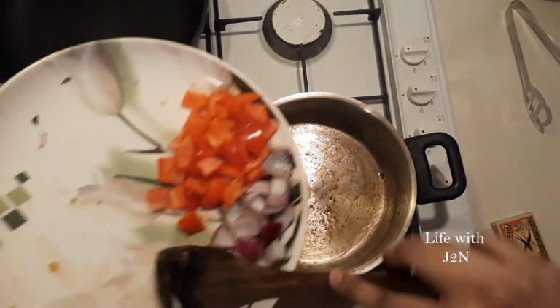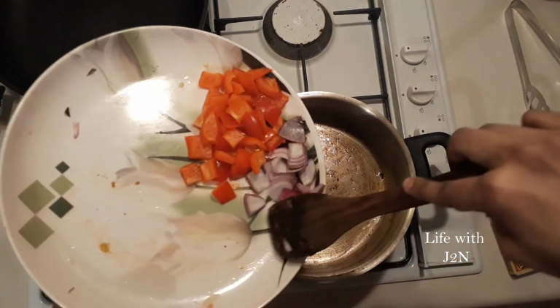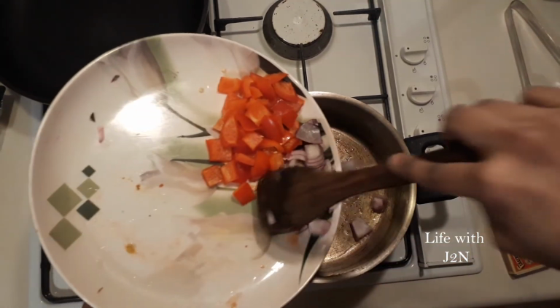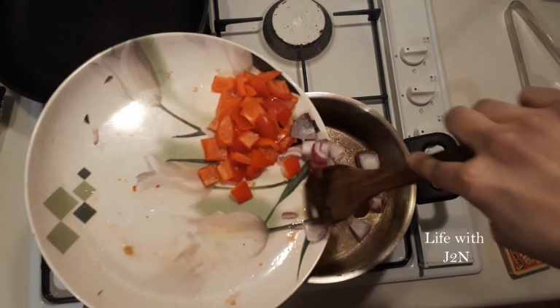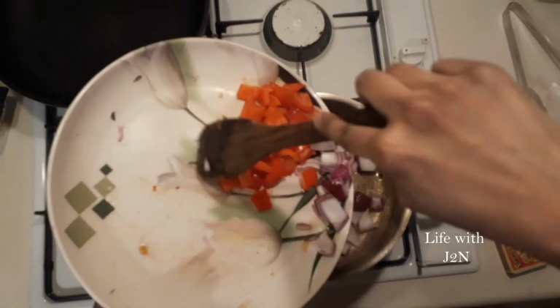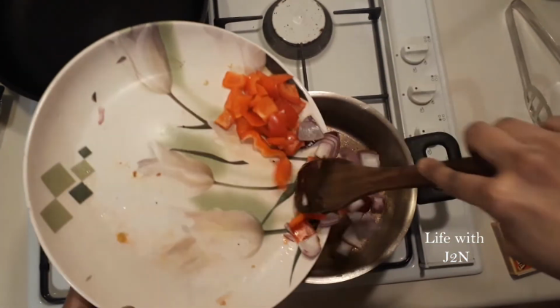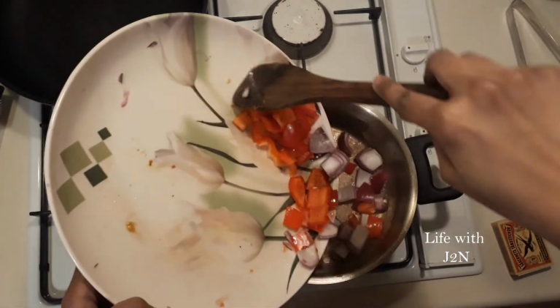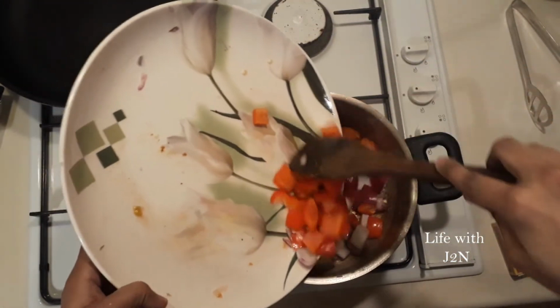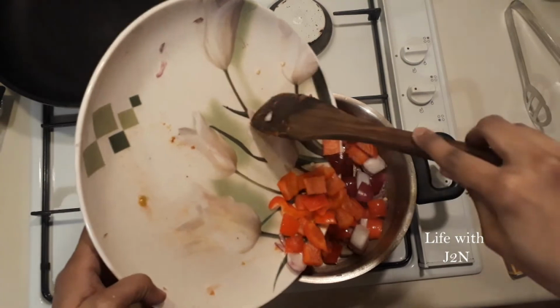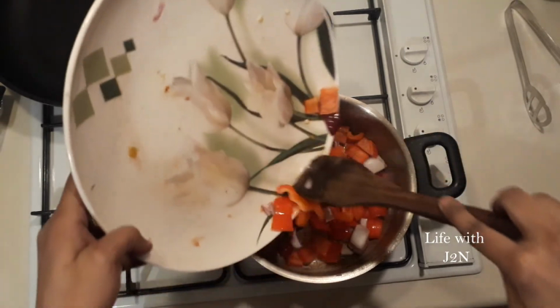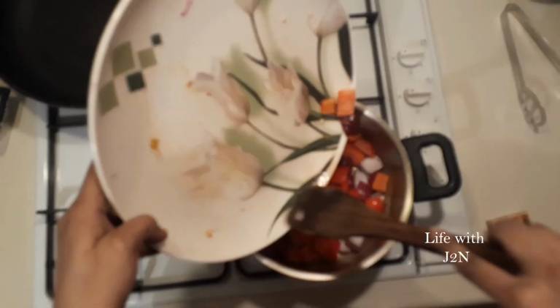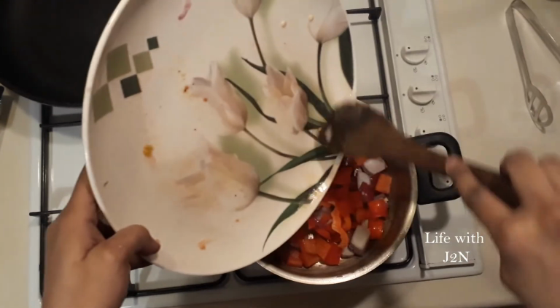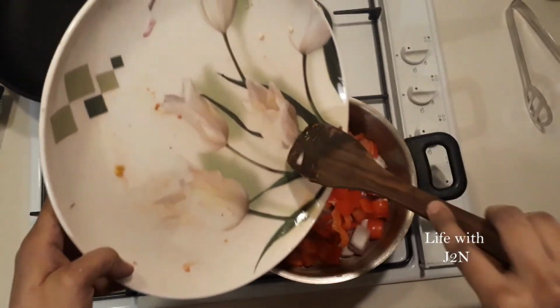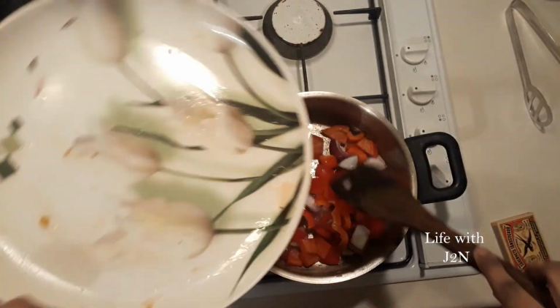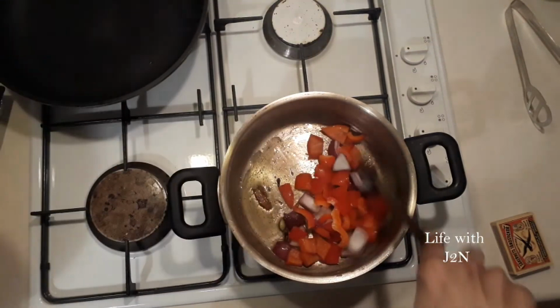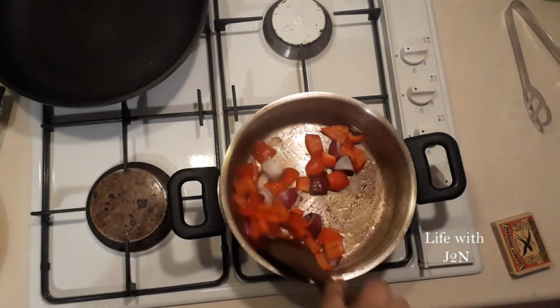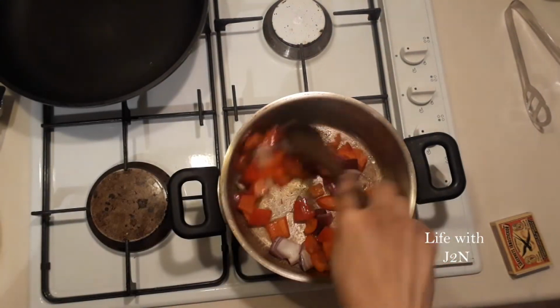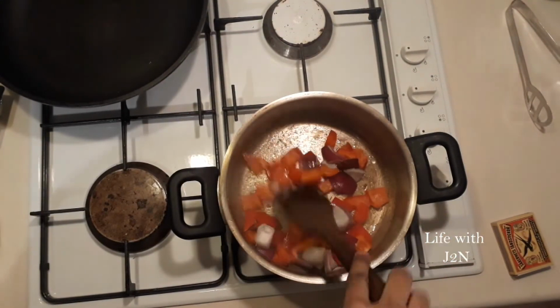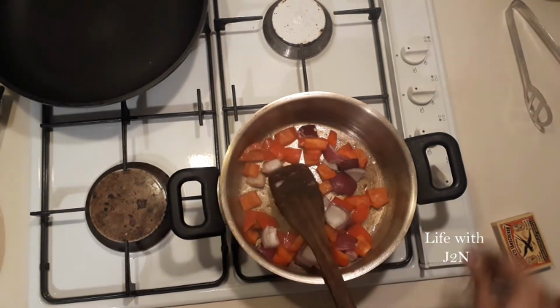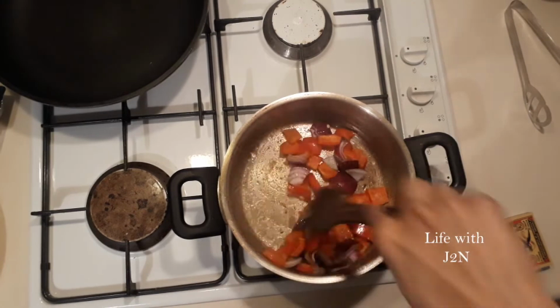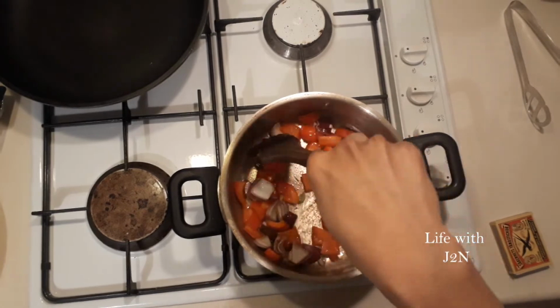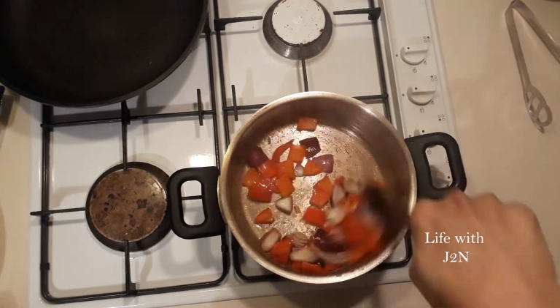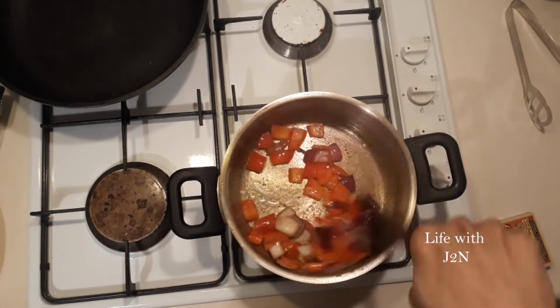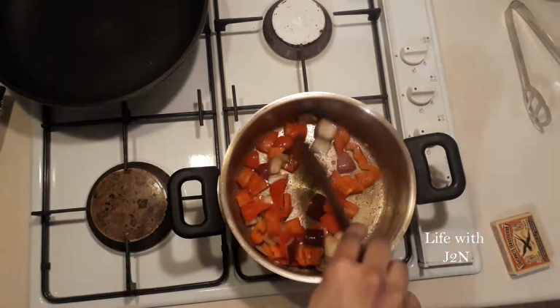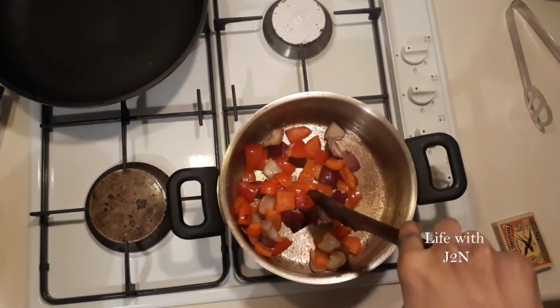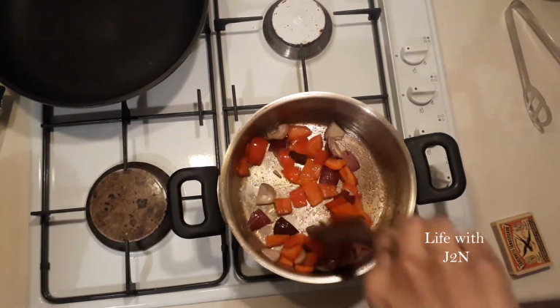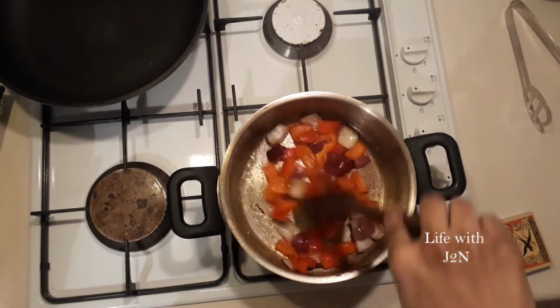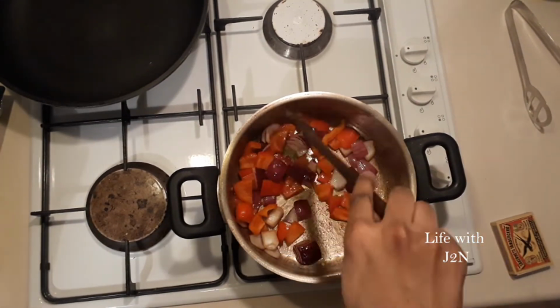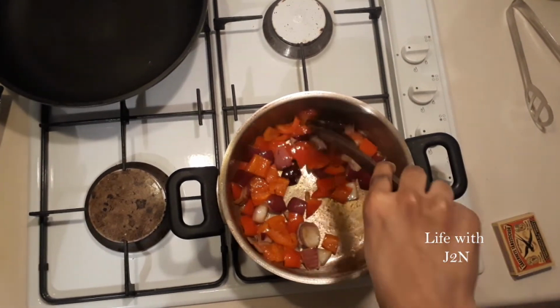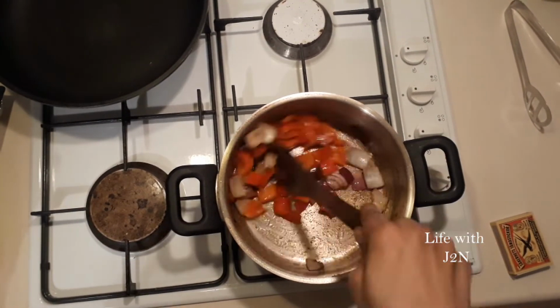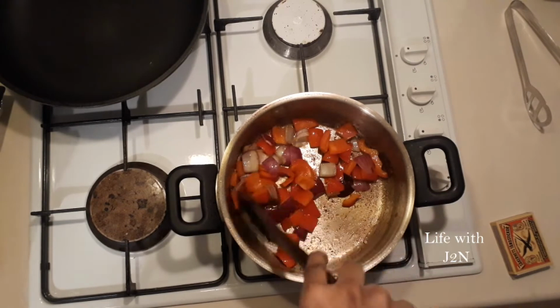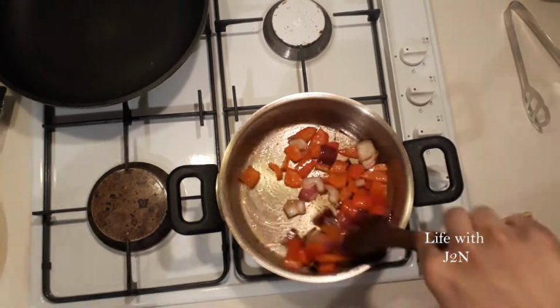Let's add a little piece of salt also. I have got red color. Let's start with the light. It's very soft and crunchy.